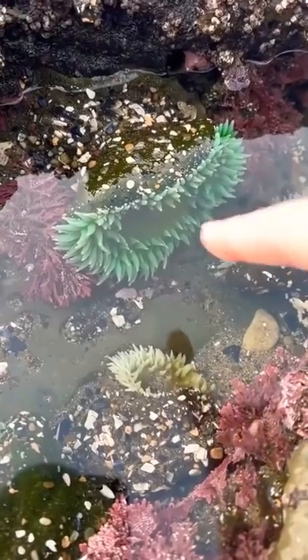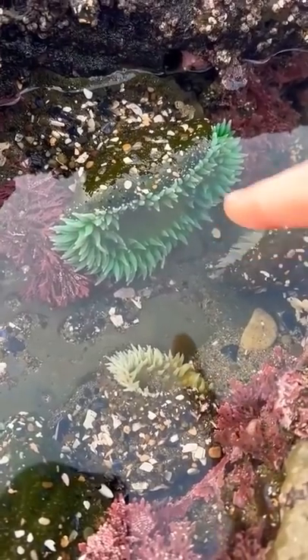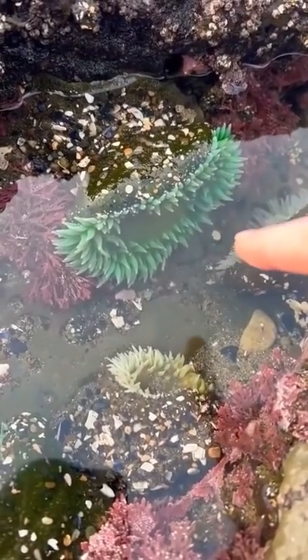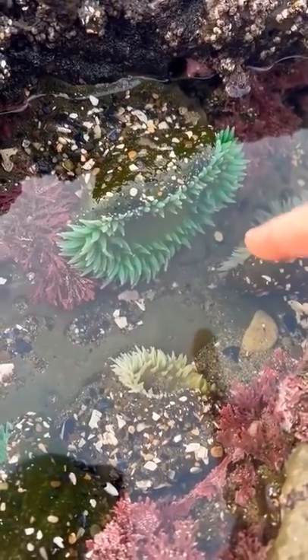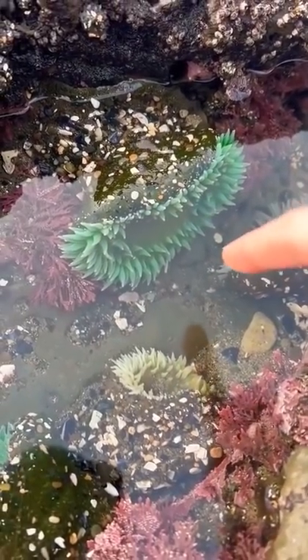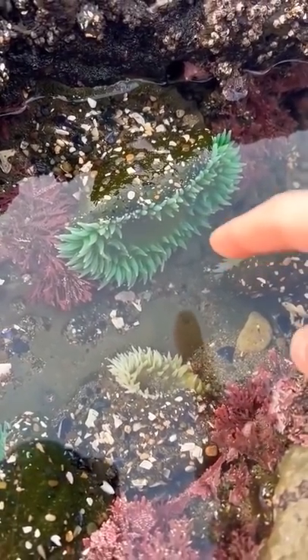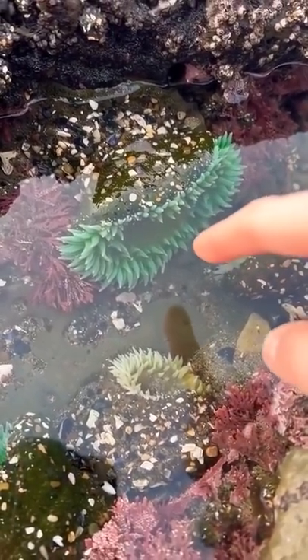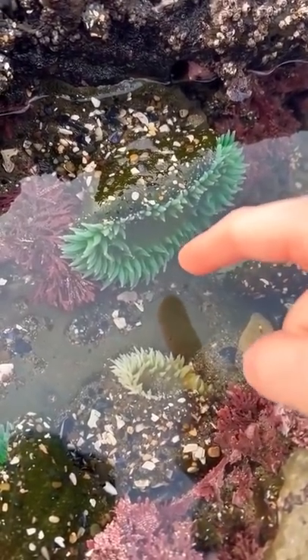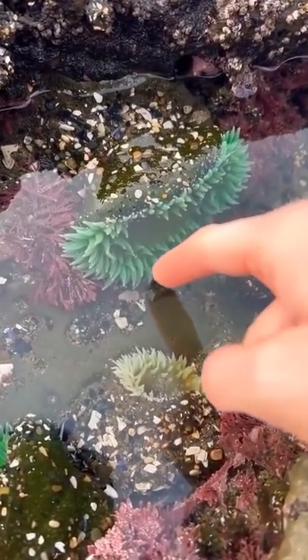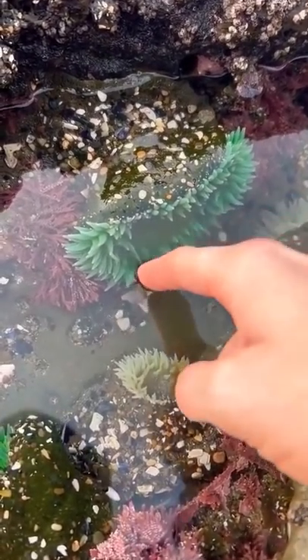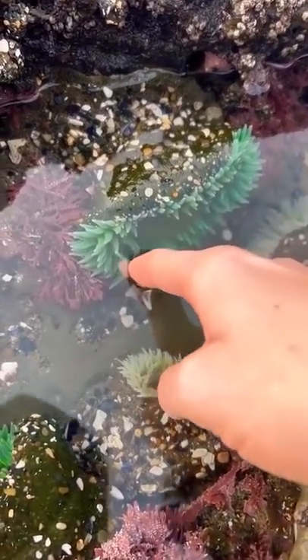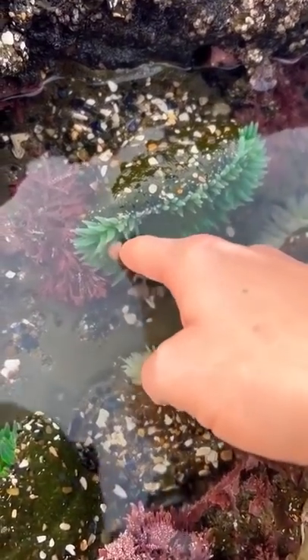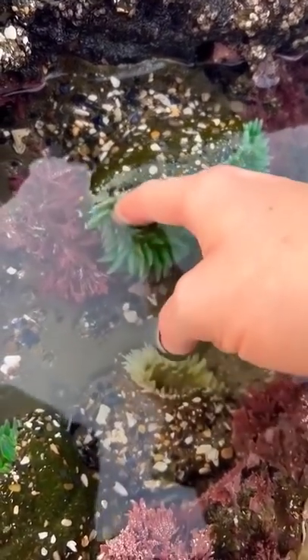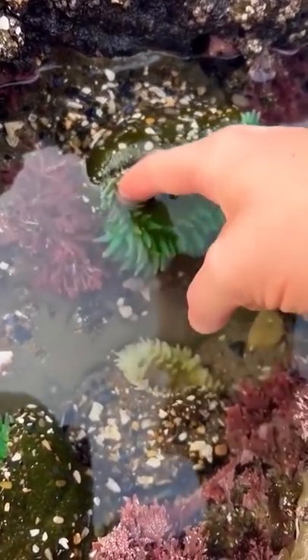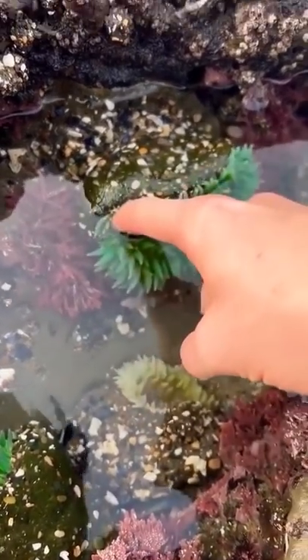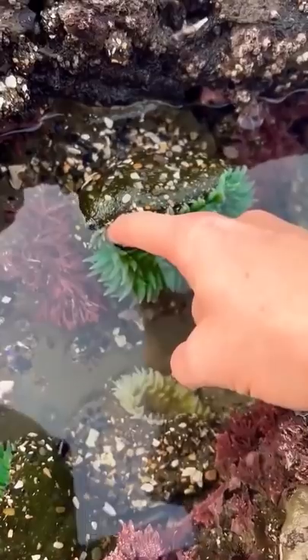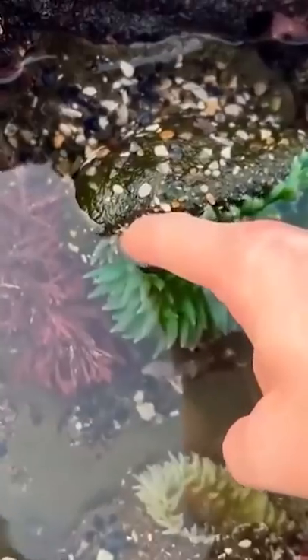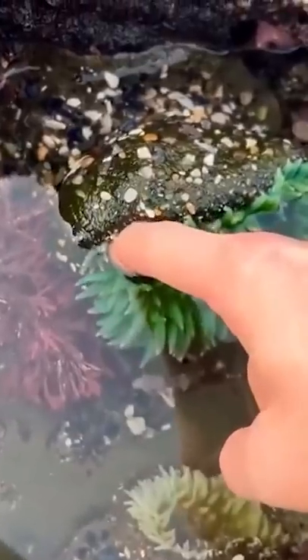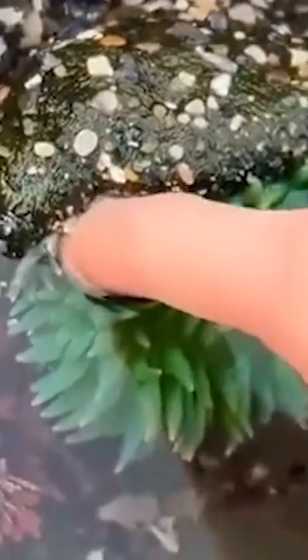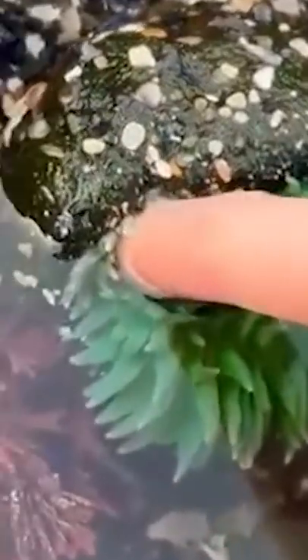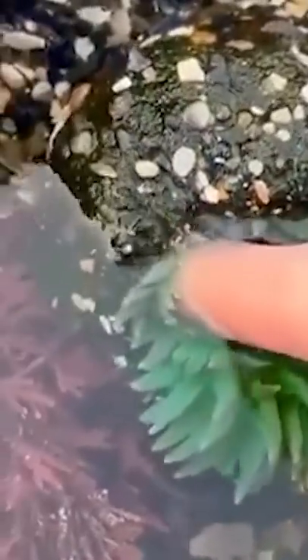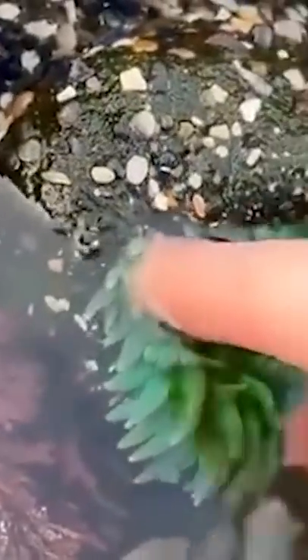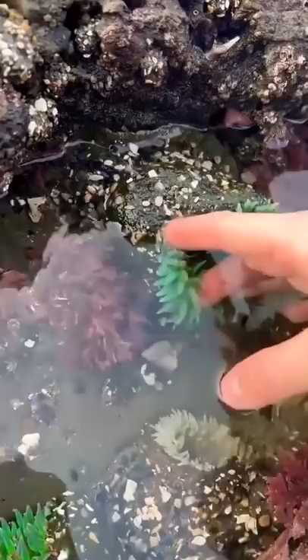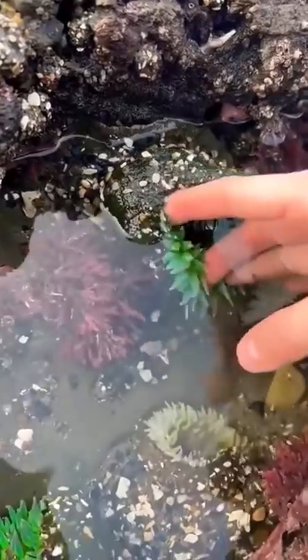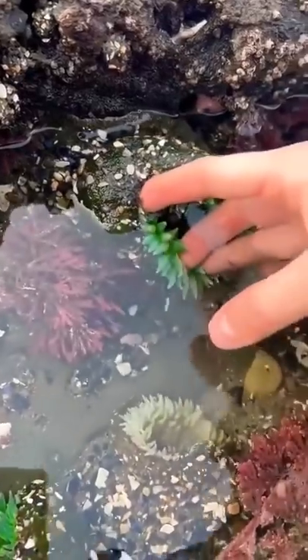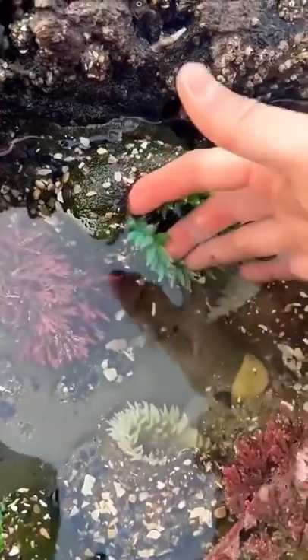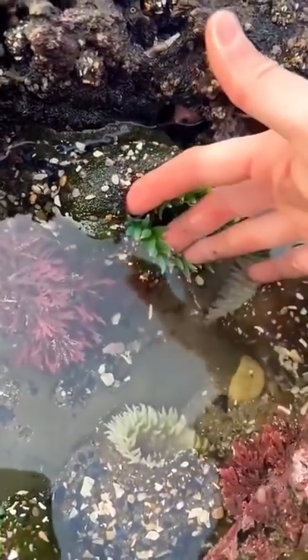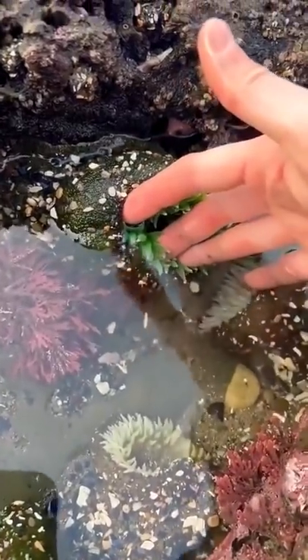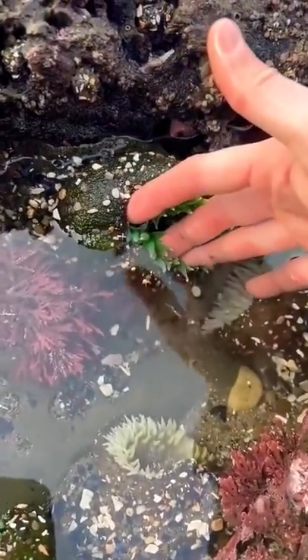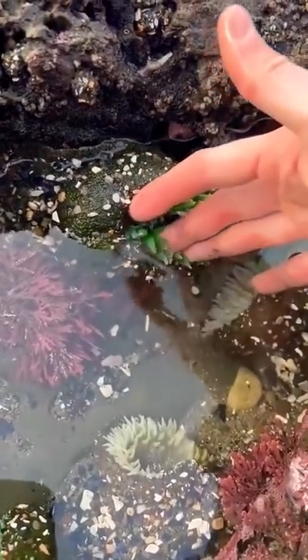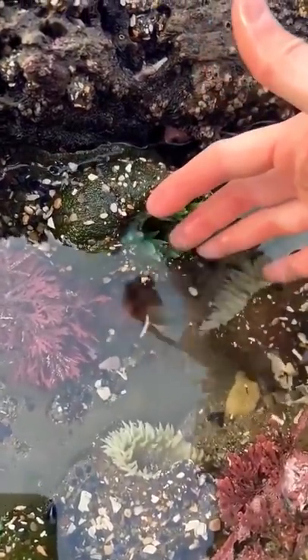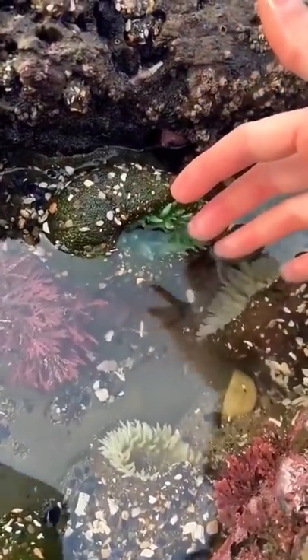Sea anemones are super cool. They're actually related to jellyfish. And look what happens whenever you touch them — watch this. Ah! He's eating me! It's so hard to get out of.